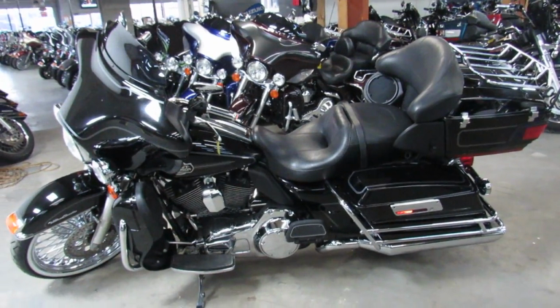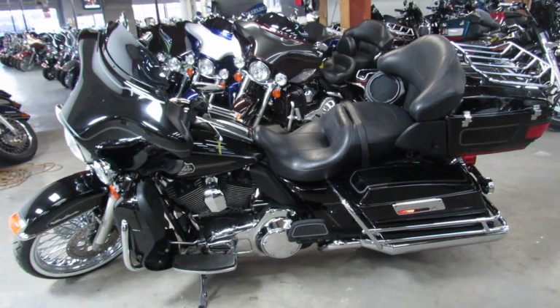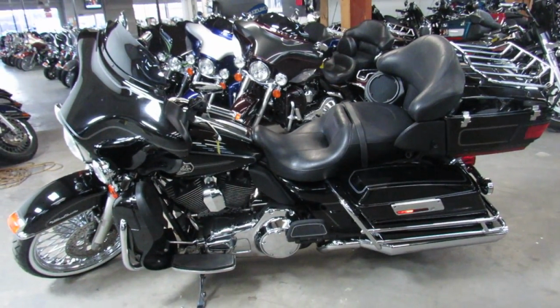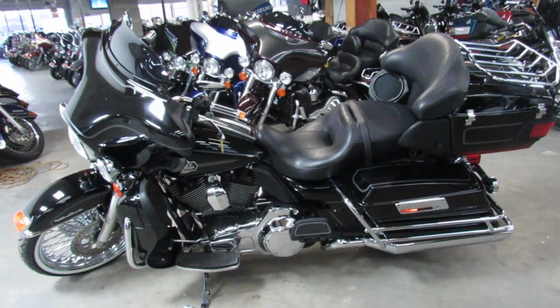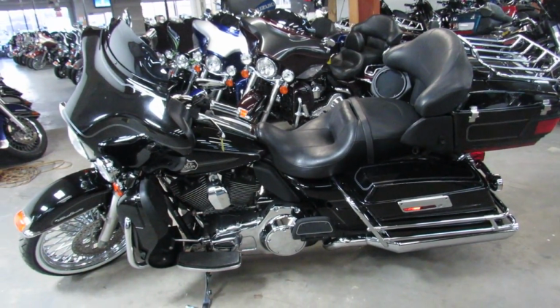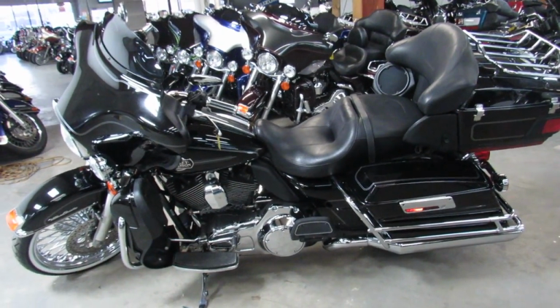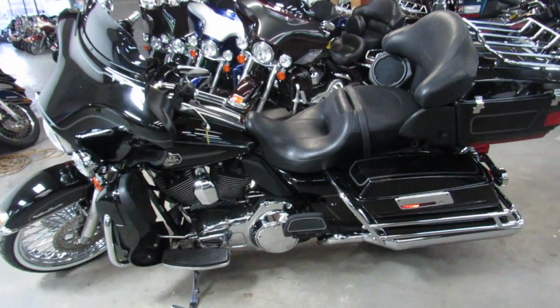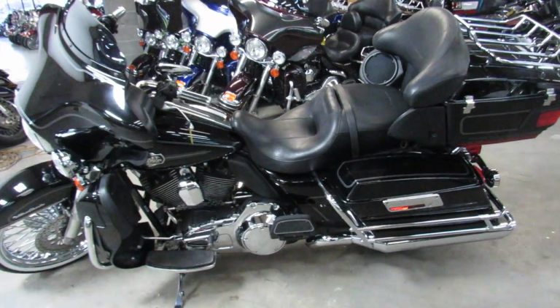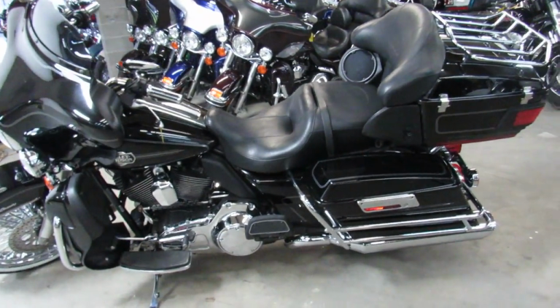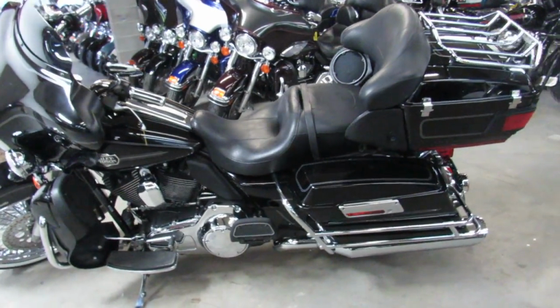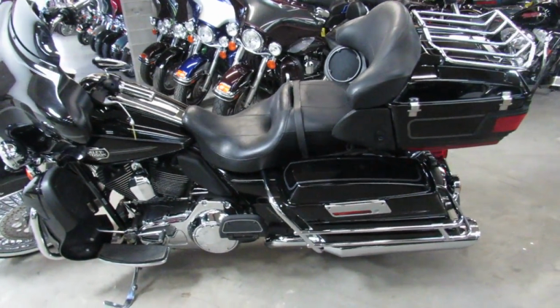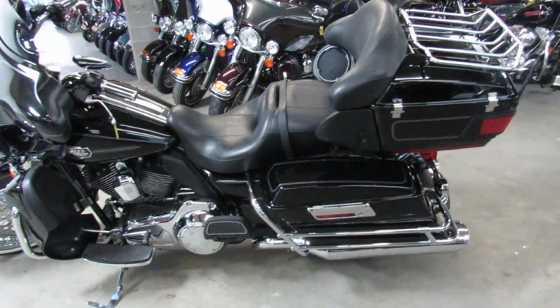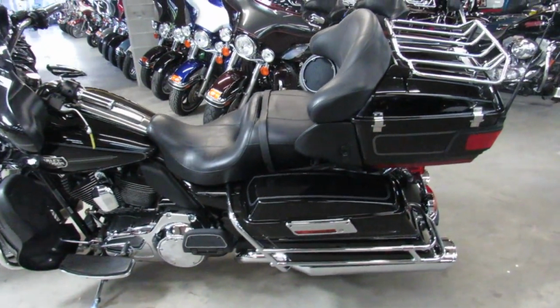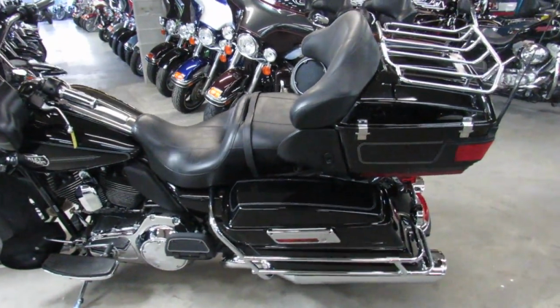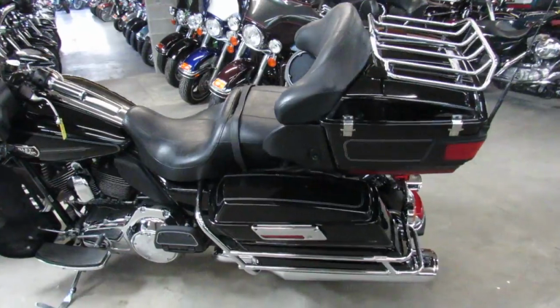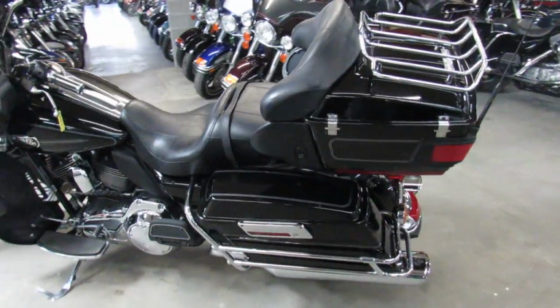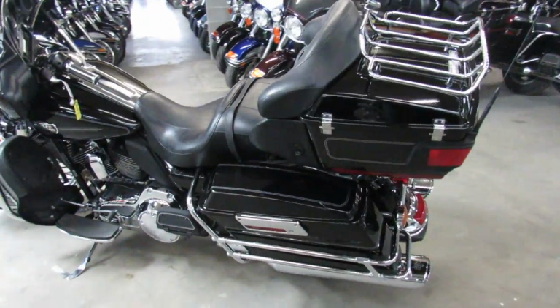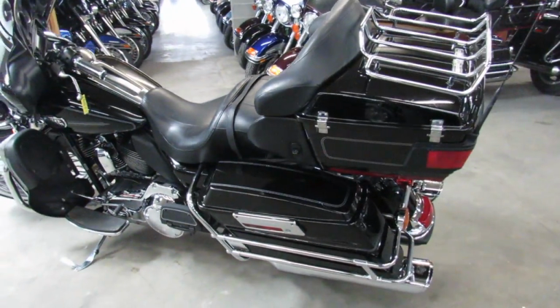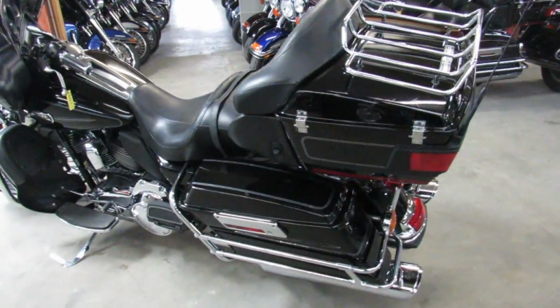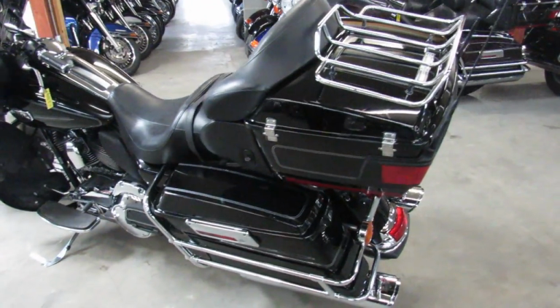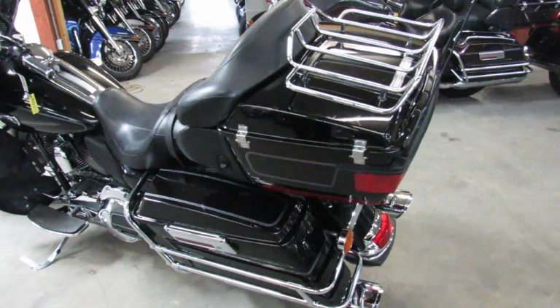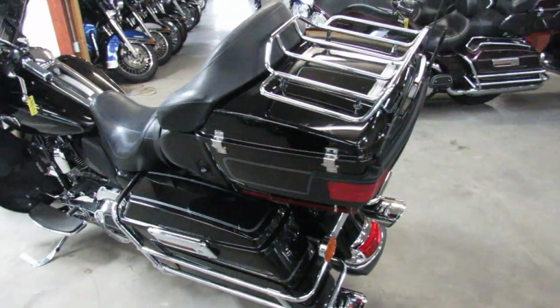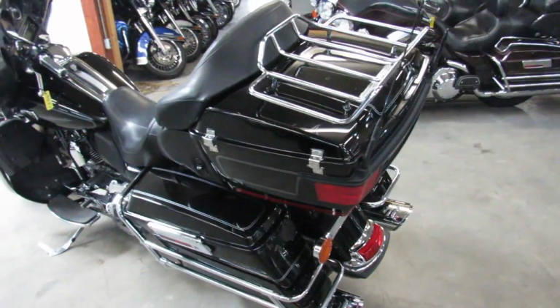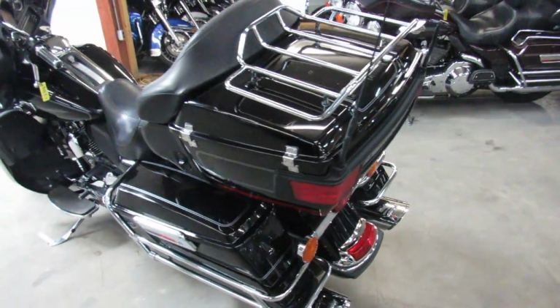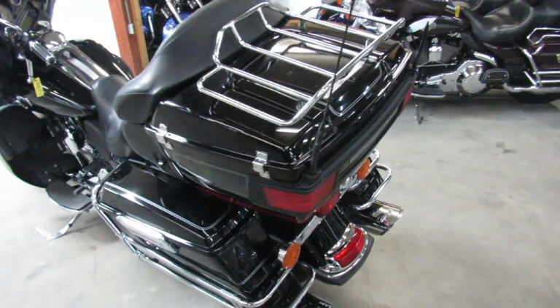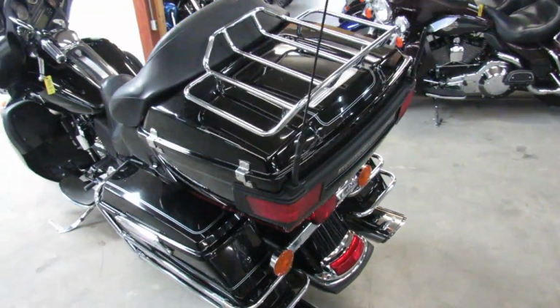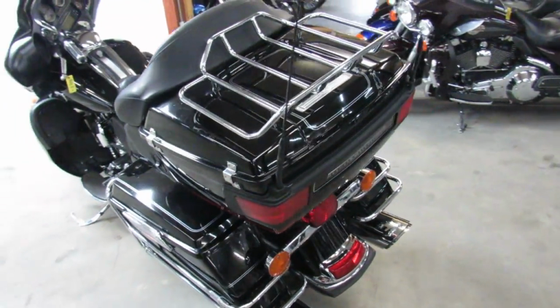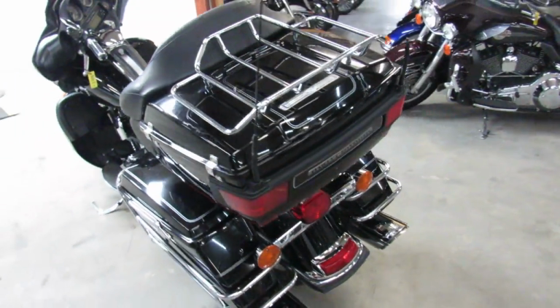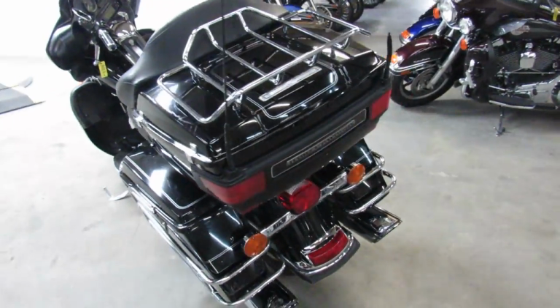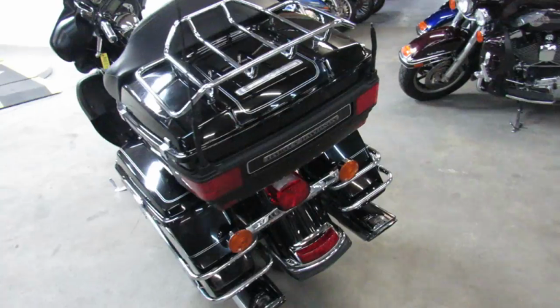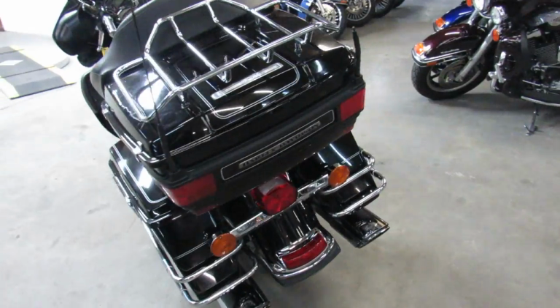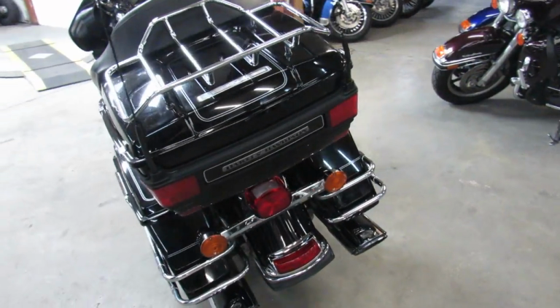ApprovalPowerSports.com here doing some videos on the used ultra classics. Over a hundred used ultra classics in stock to choose from. This one here is a 2011.